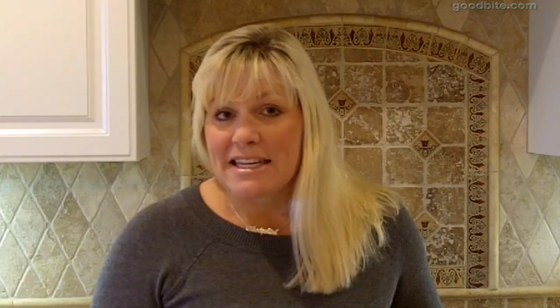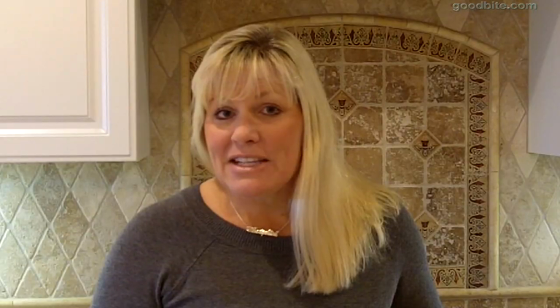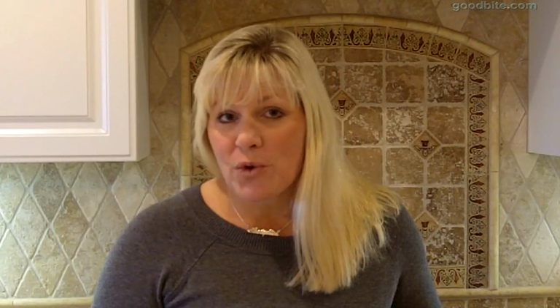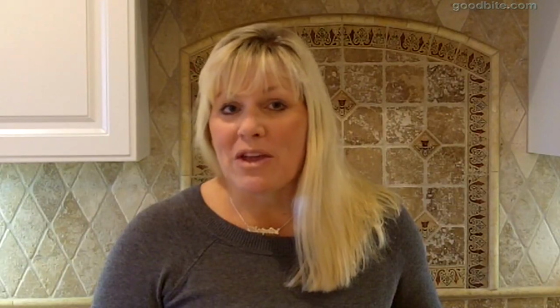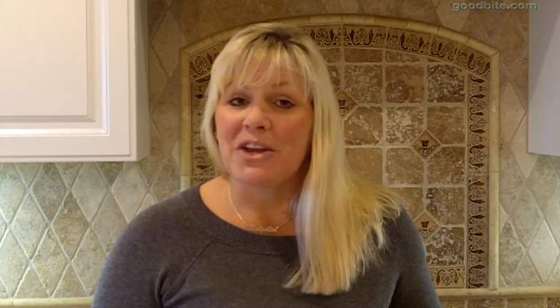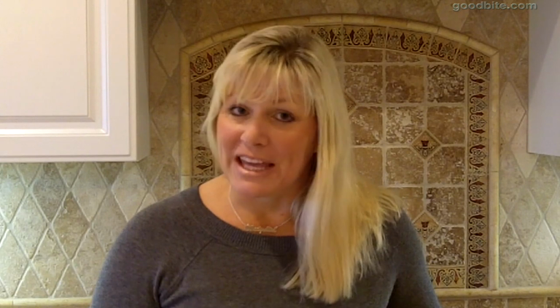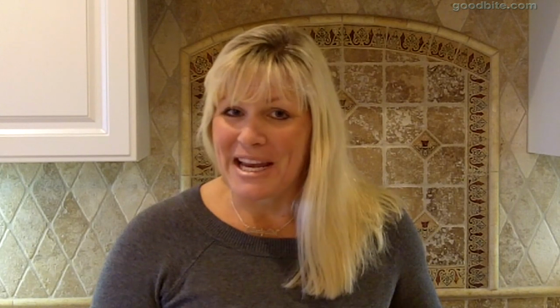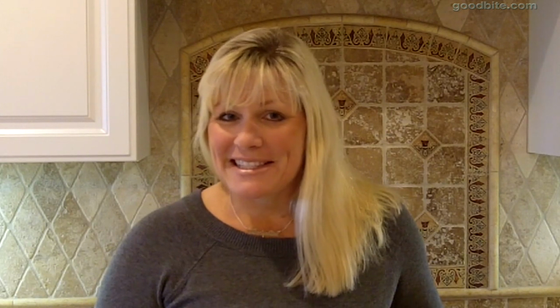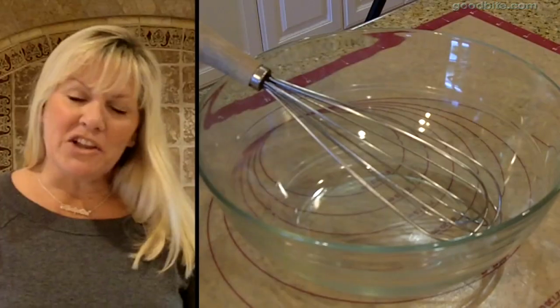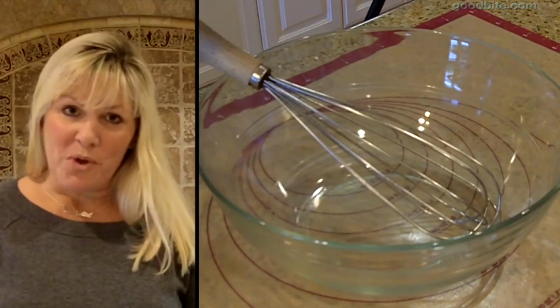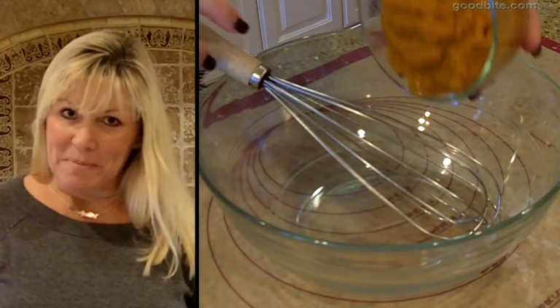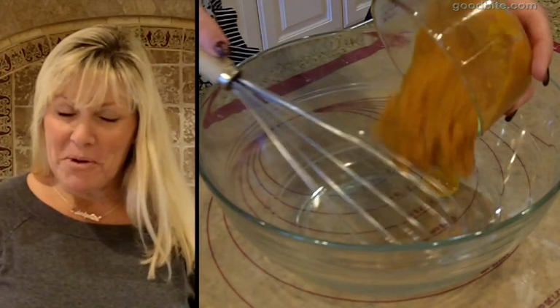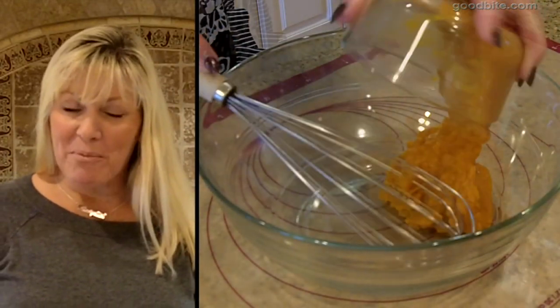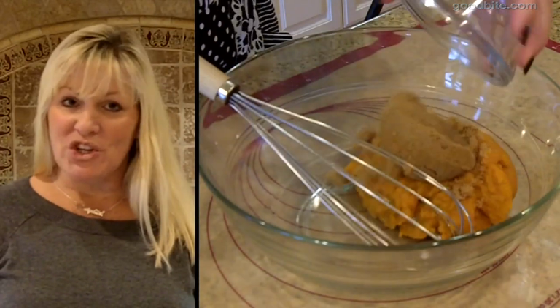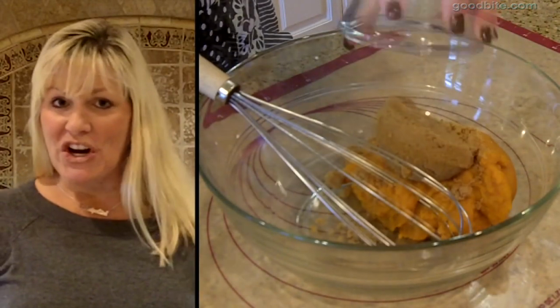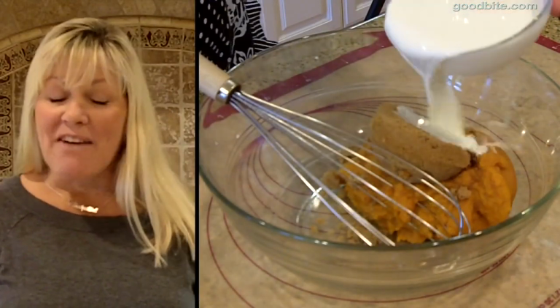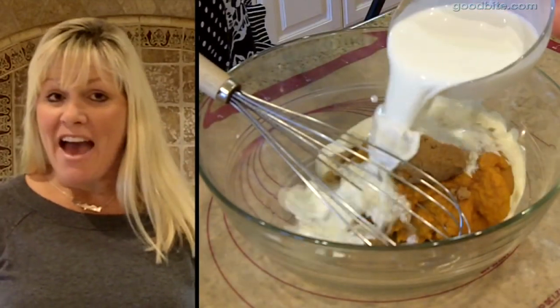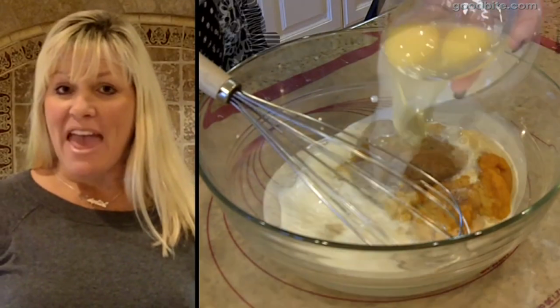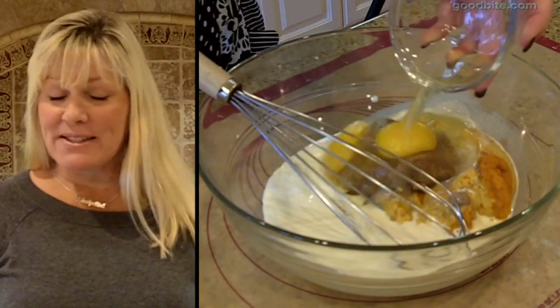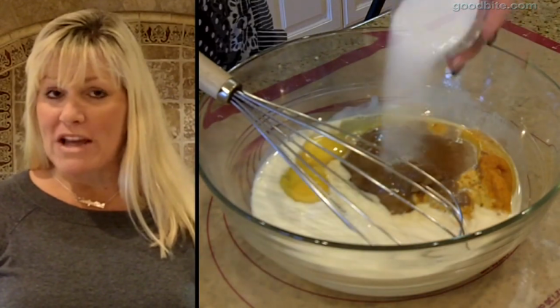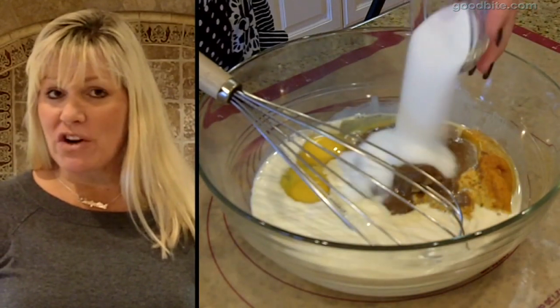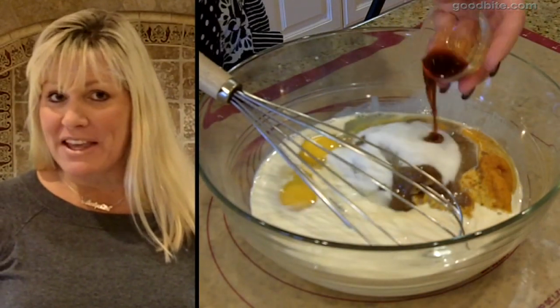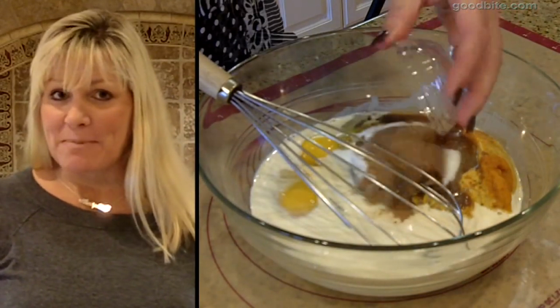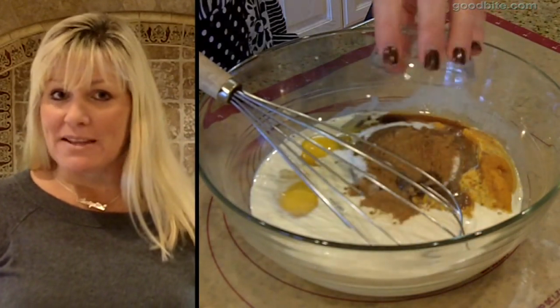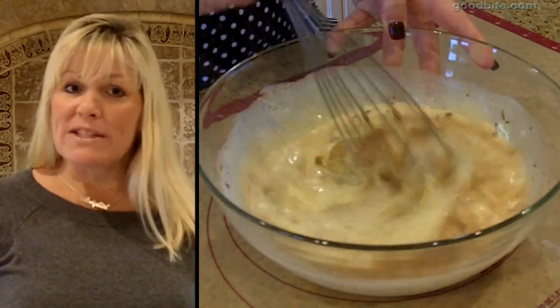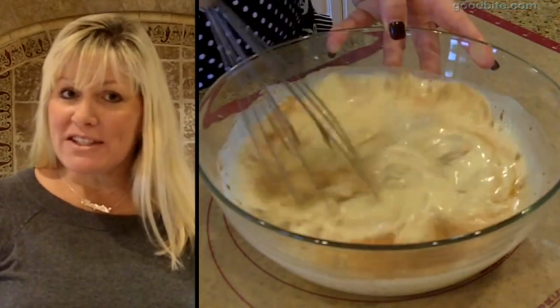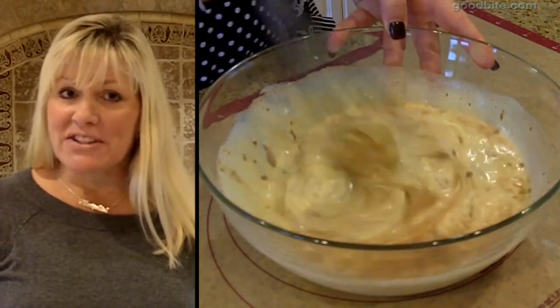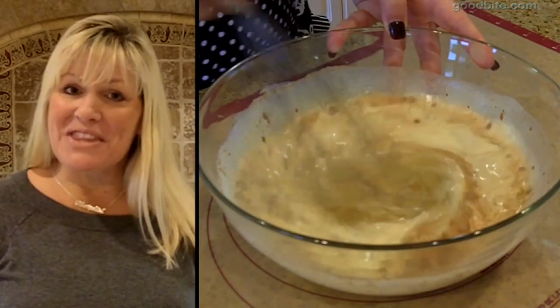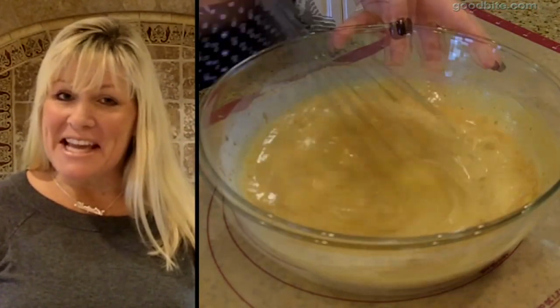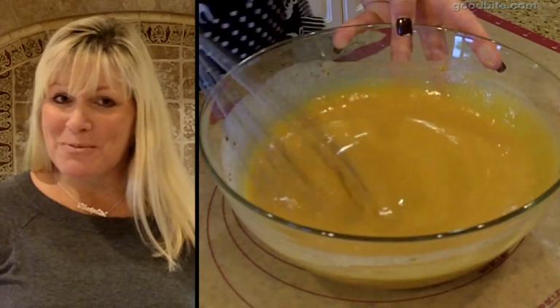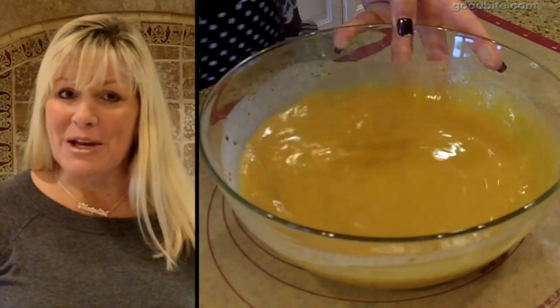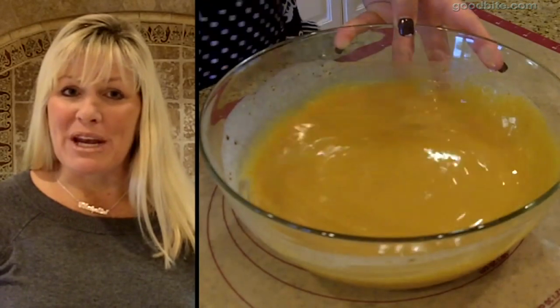Set it aside to cool while you make your filling ingredients. In a large bowl mix pumpkin puree, brown sugar, half and half, eggs, white sugar, vanilla, and spices. Whisk those all together until everything is nice and smooth and incorporated.